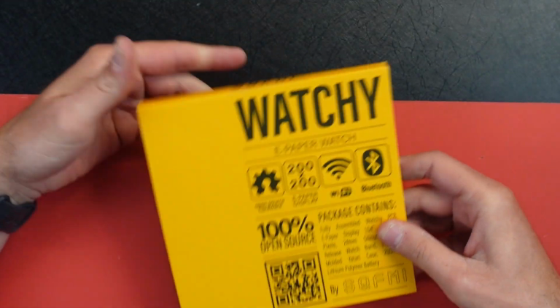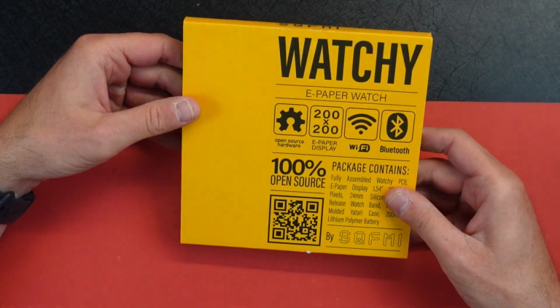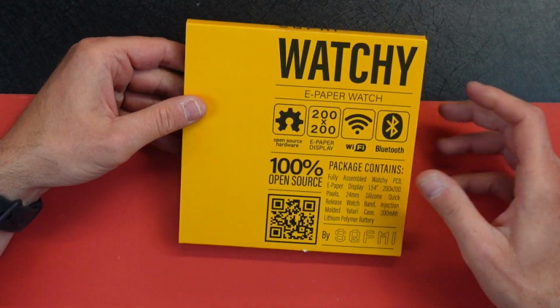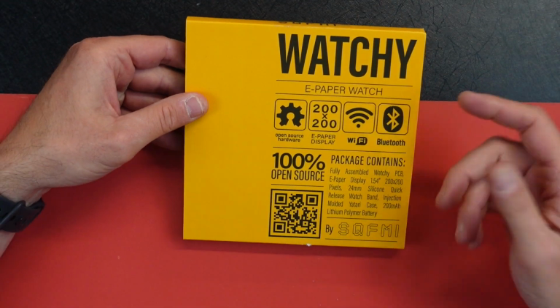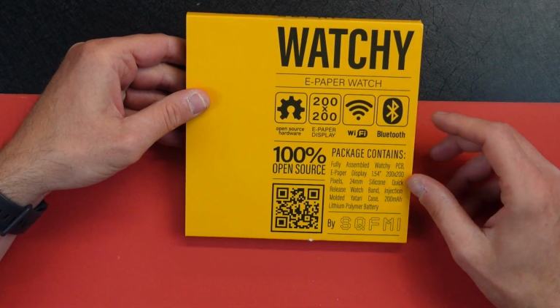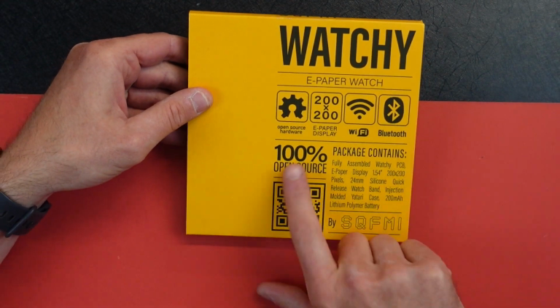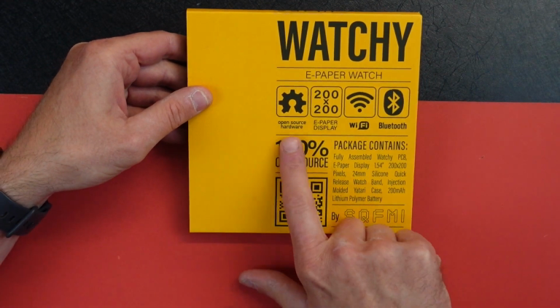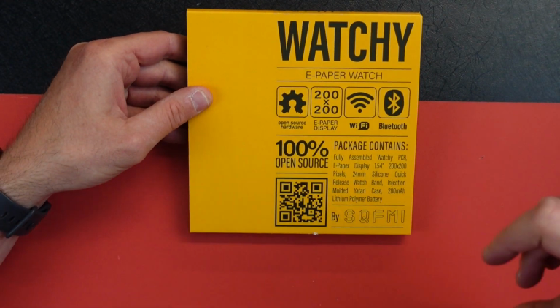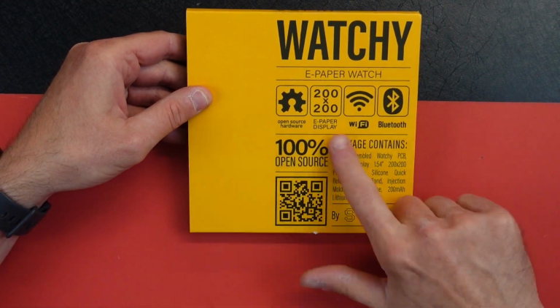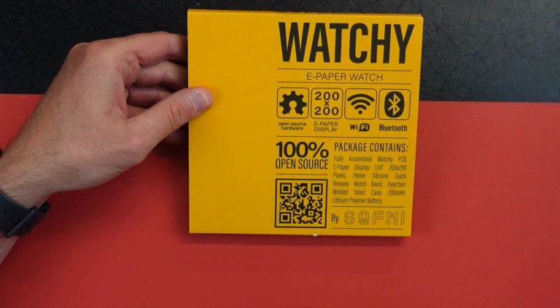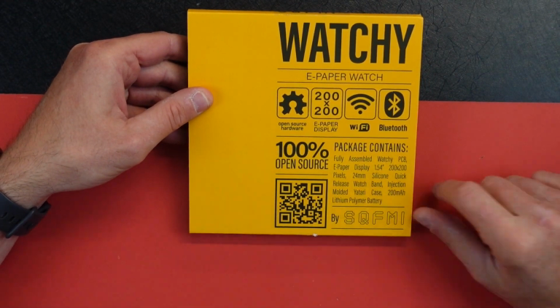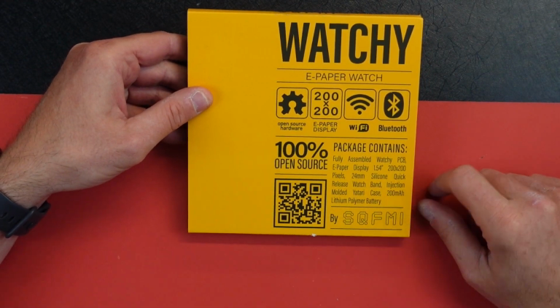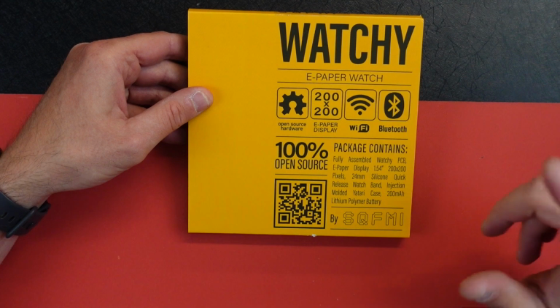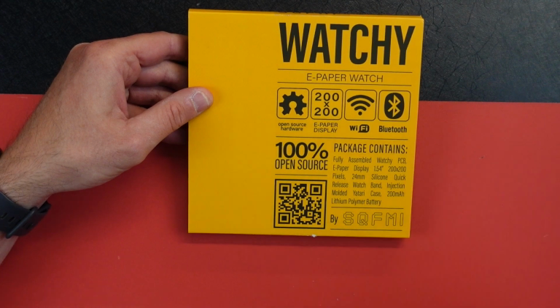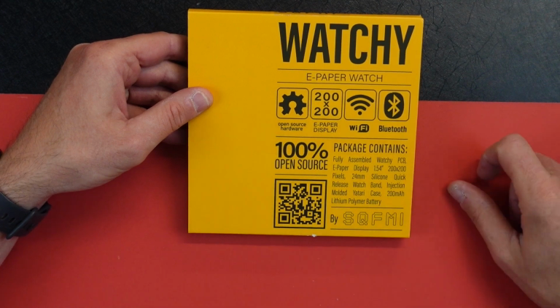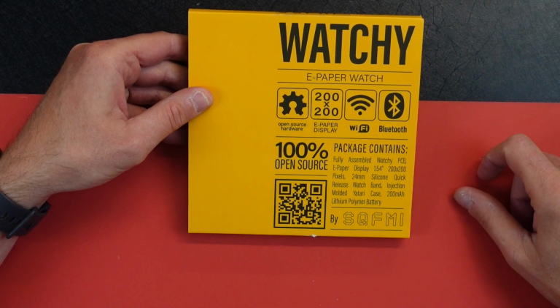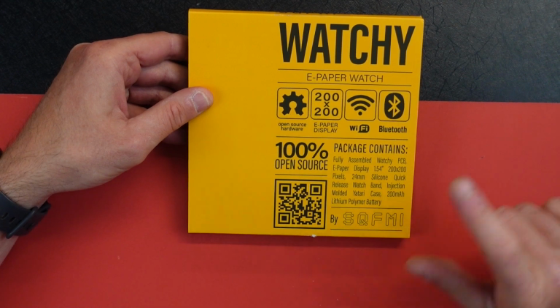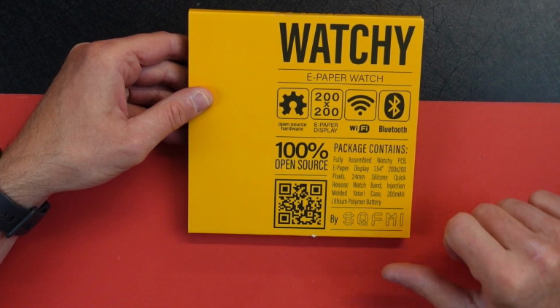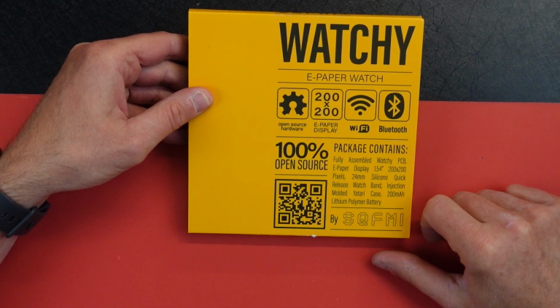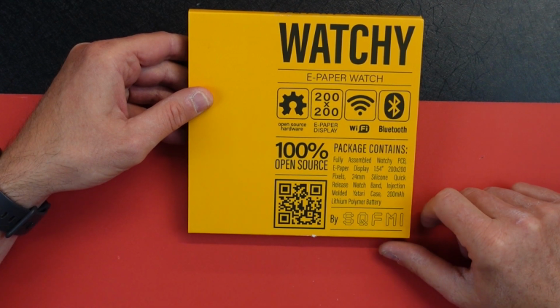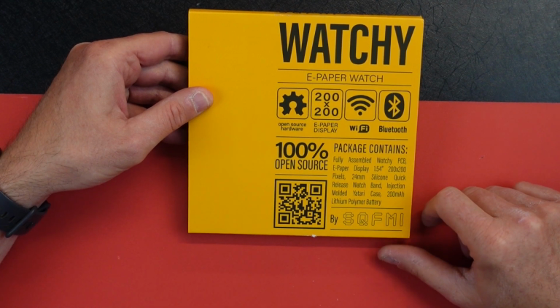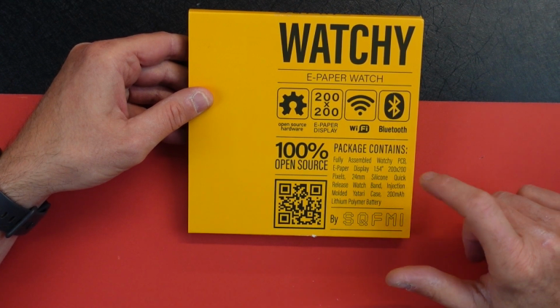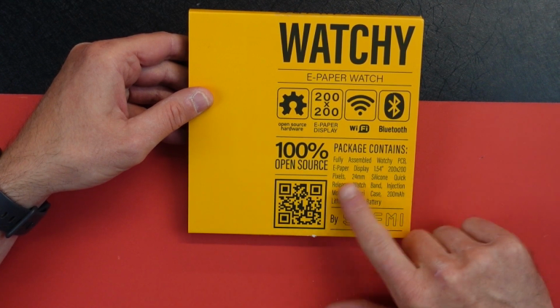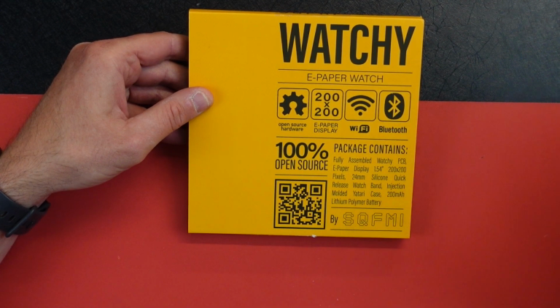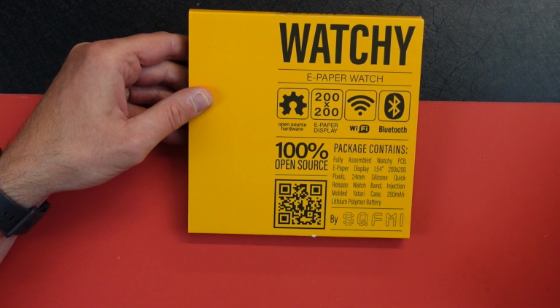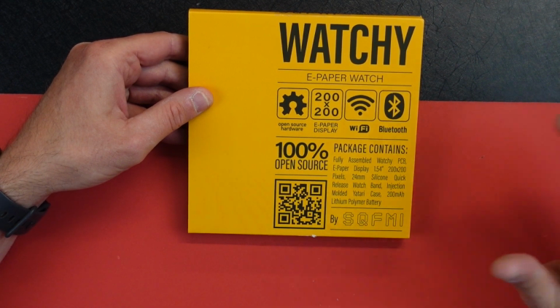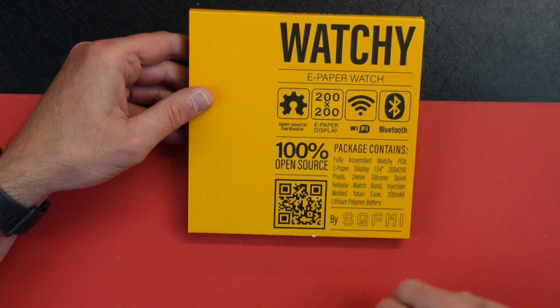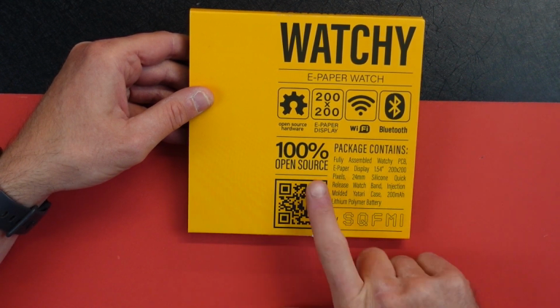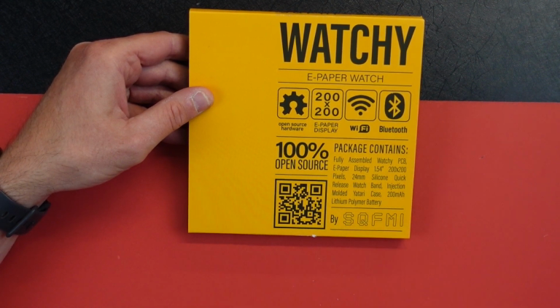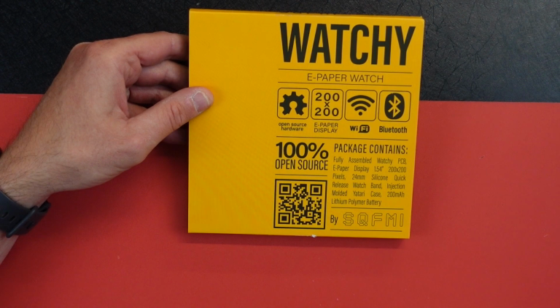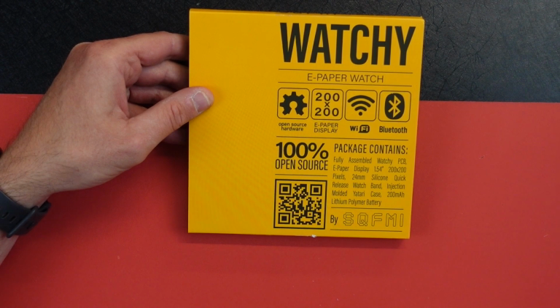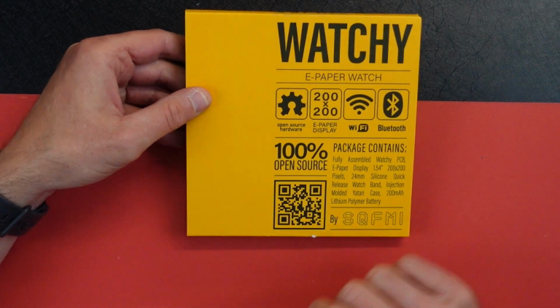It says Watchy is an e-paper watch, open source, e-paper display, Wi-Fi and Bluetooth, fully assembled watch — it has everything in here, and it's 100% open source.